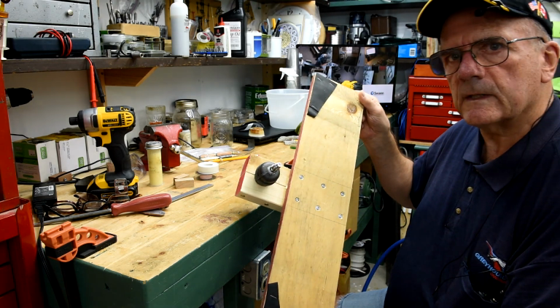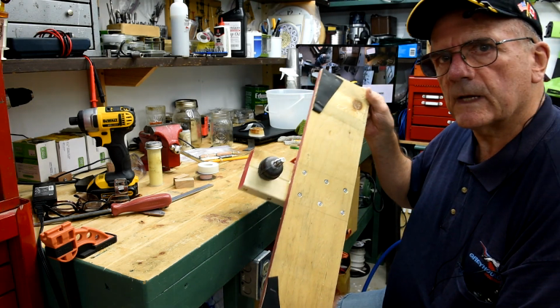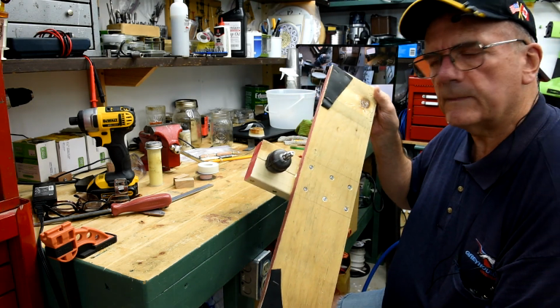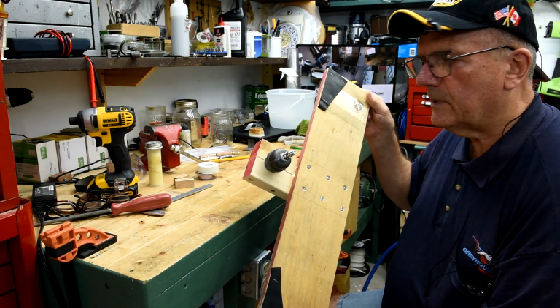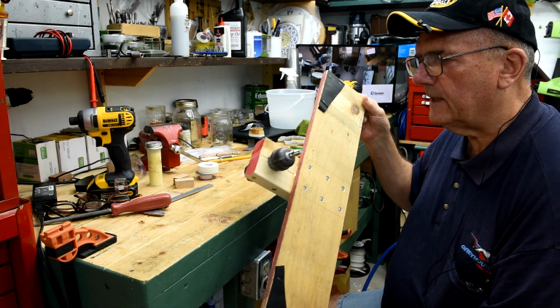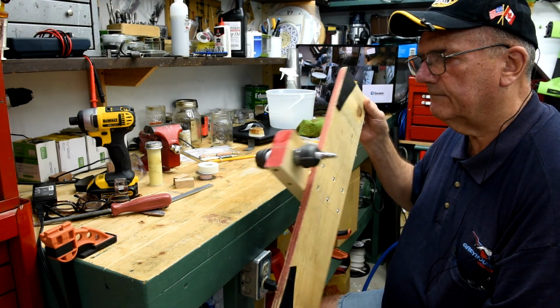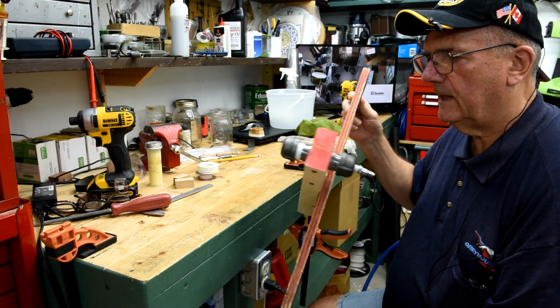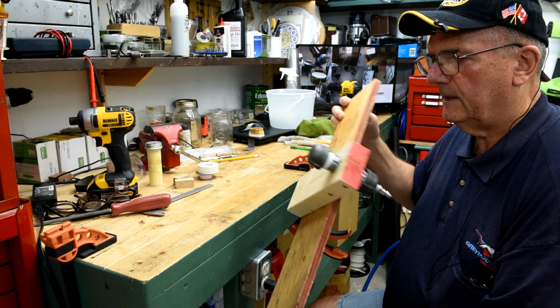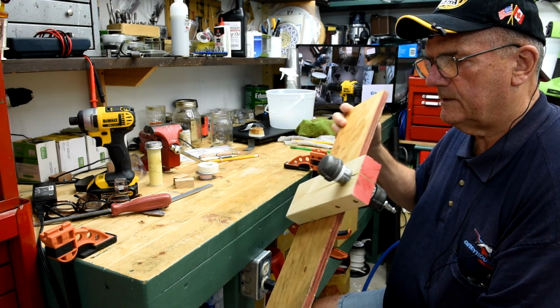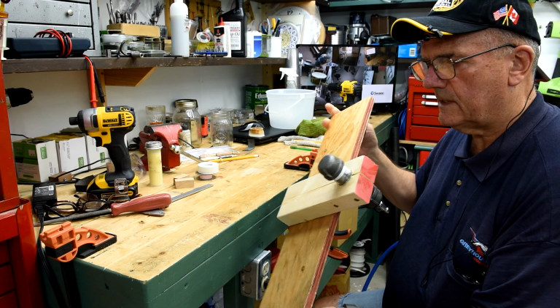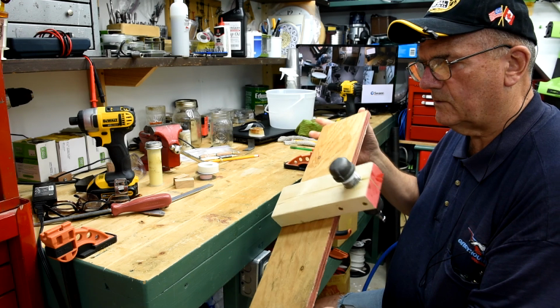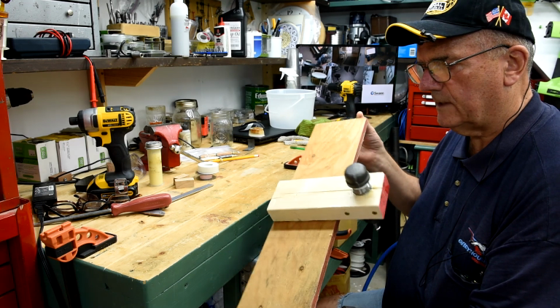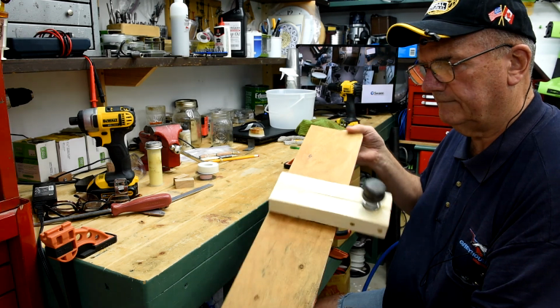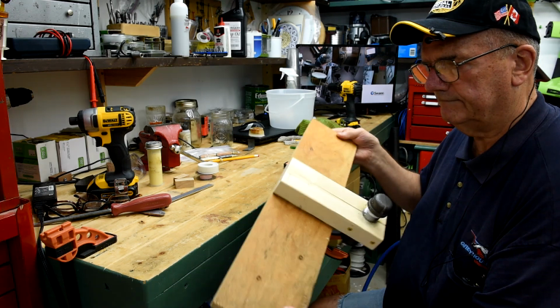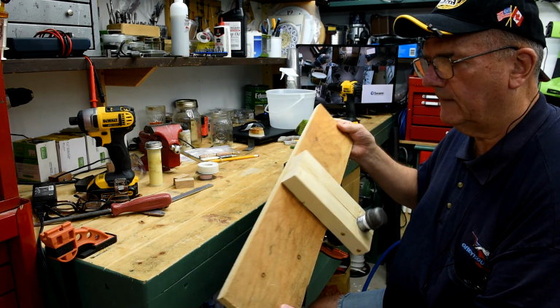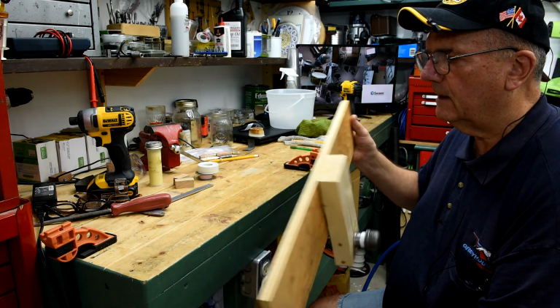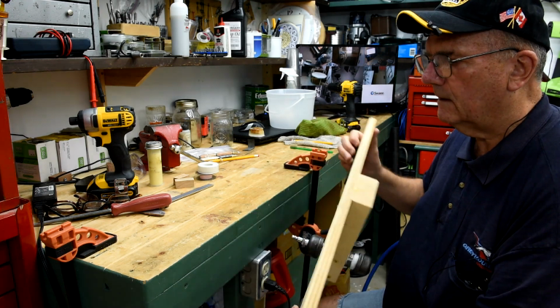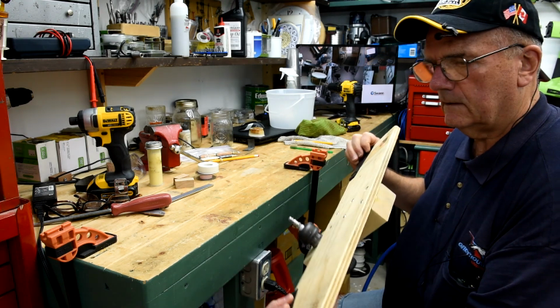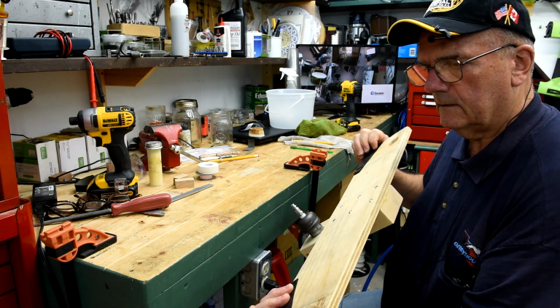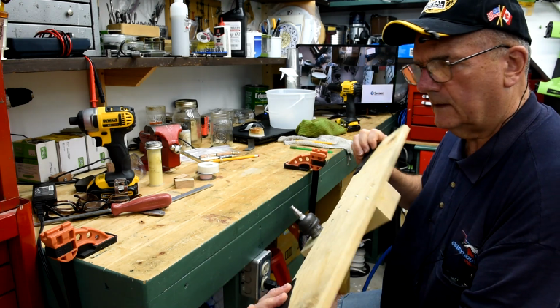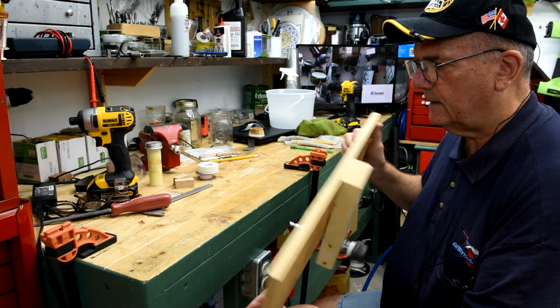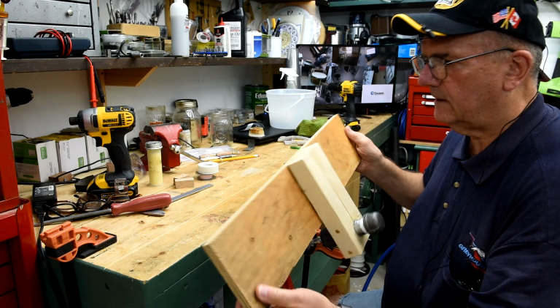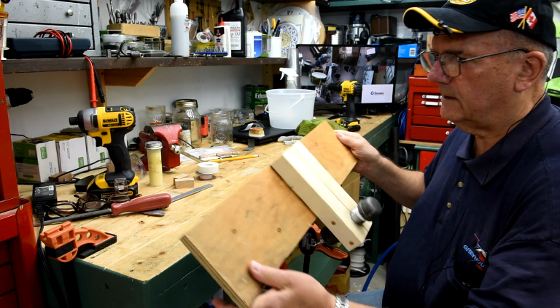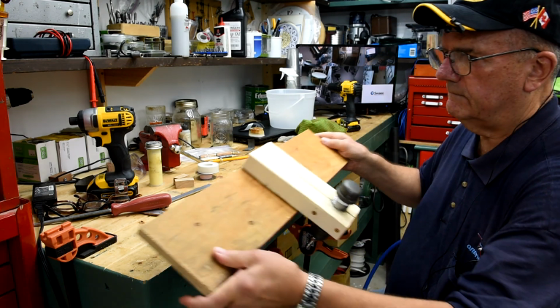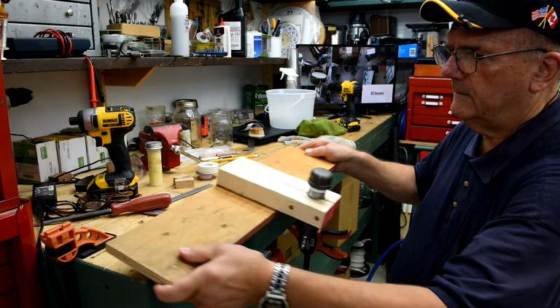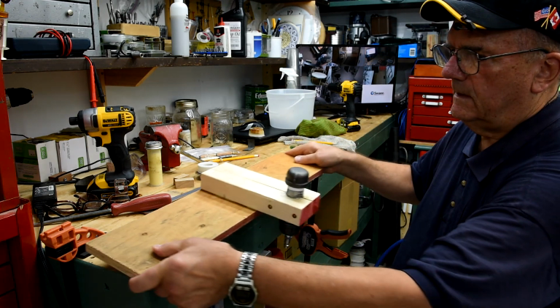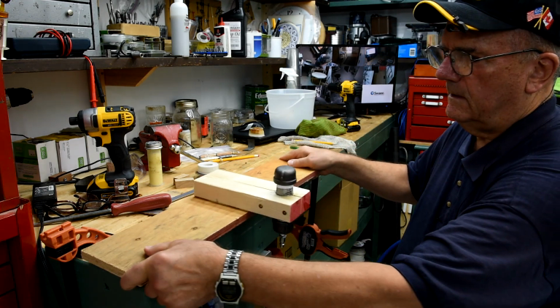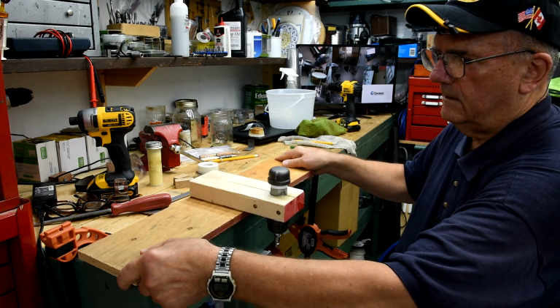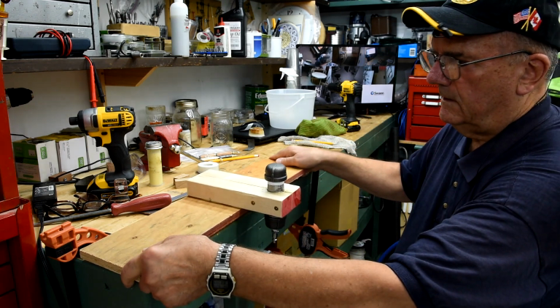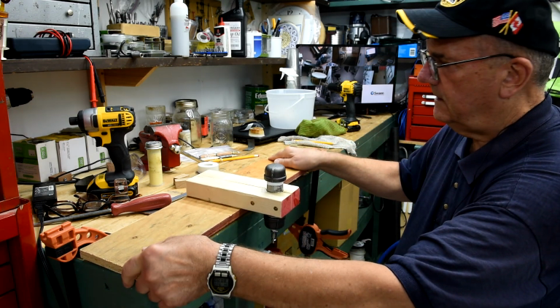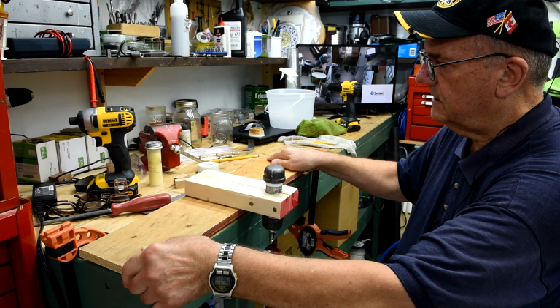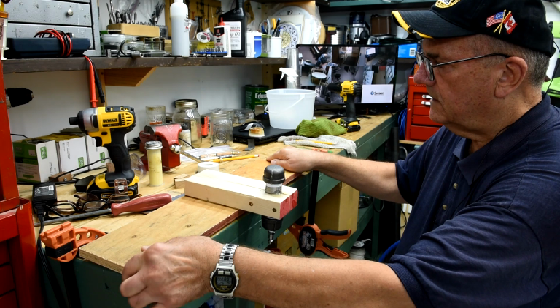It doesn't have to be pretty, it just has to work. And I think it's going to work.